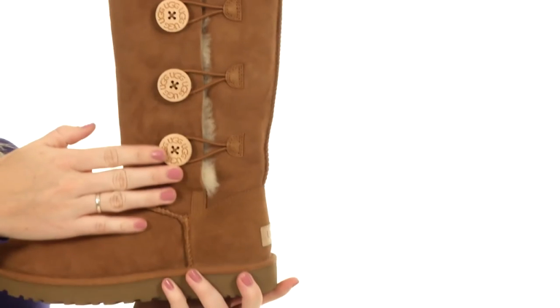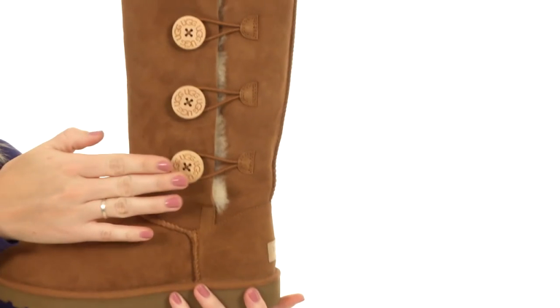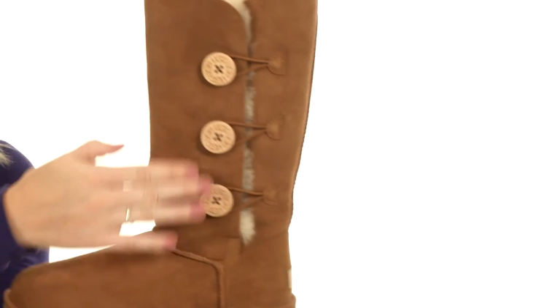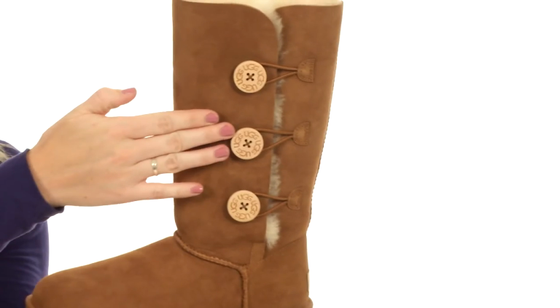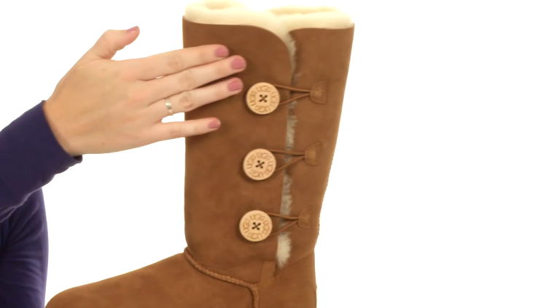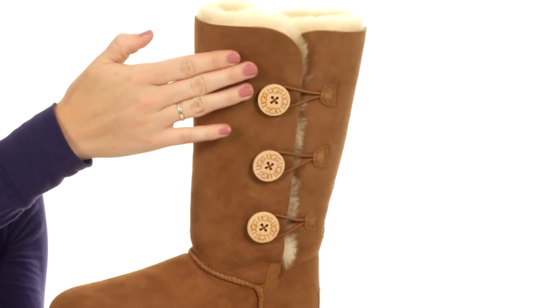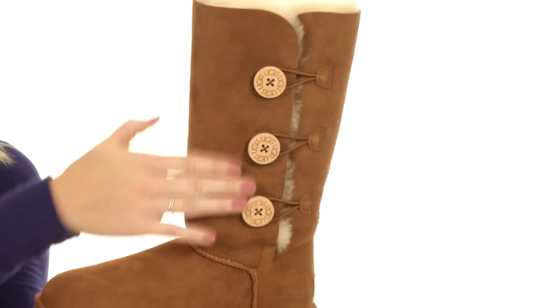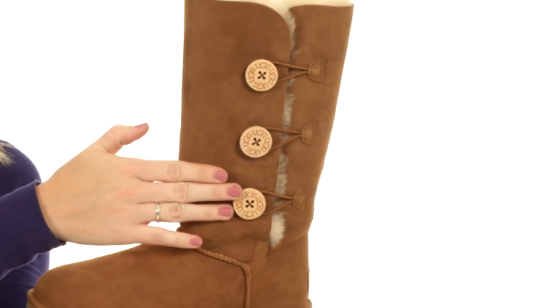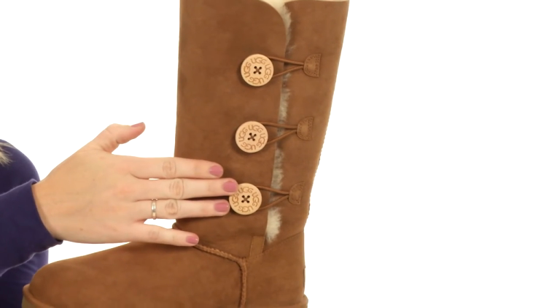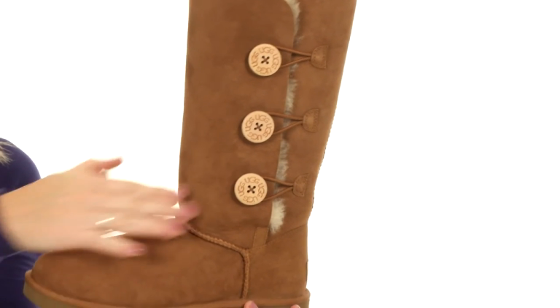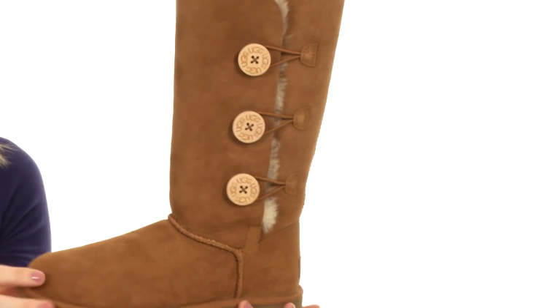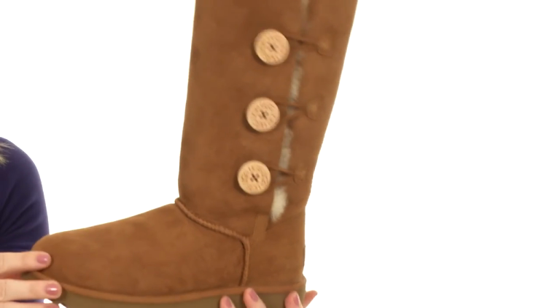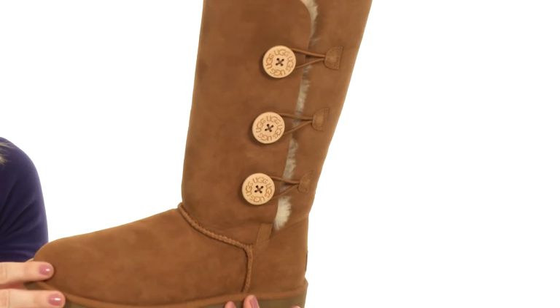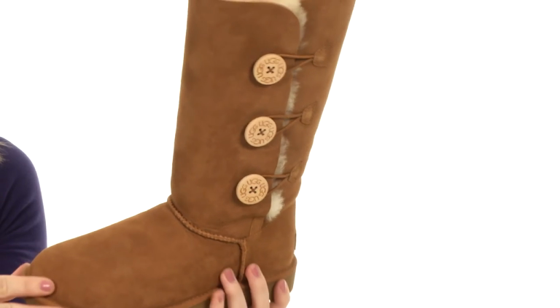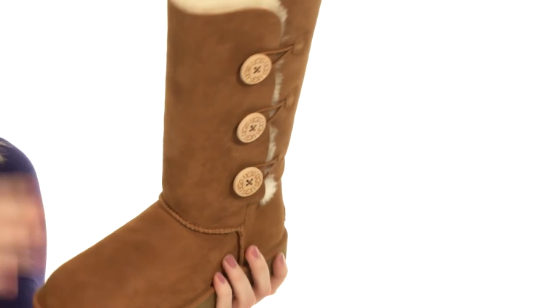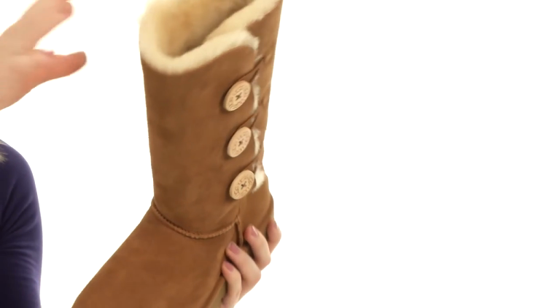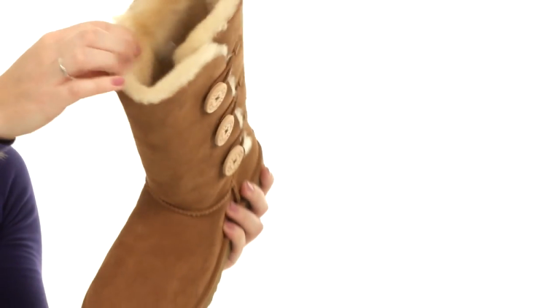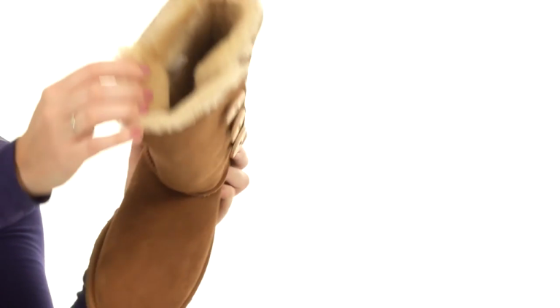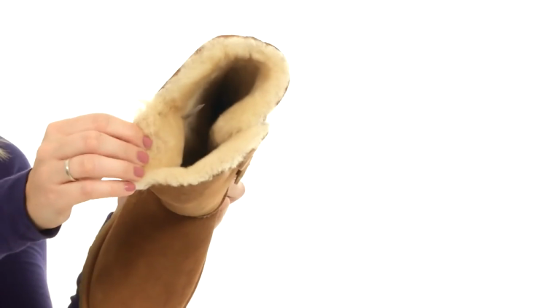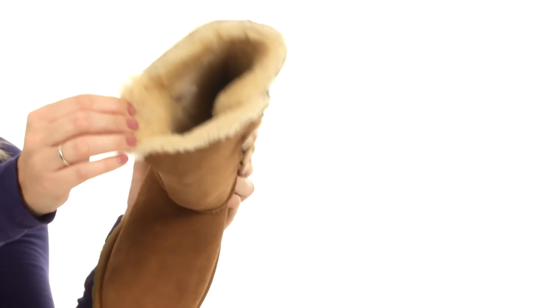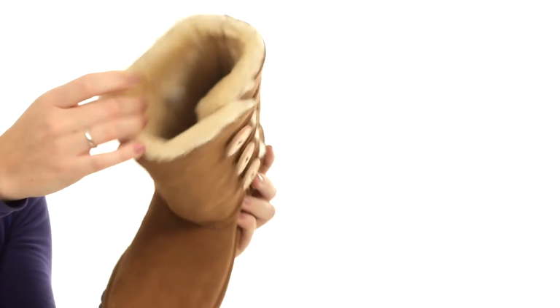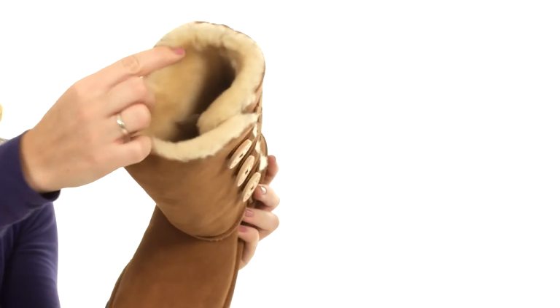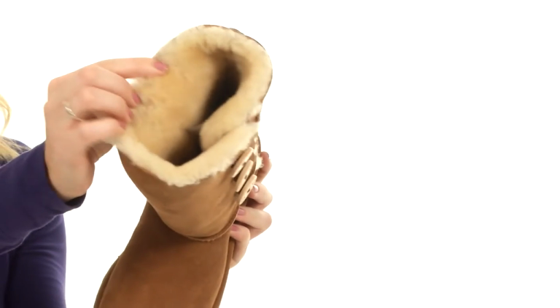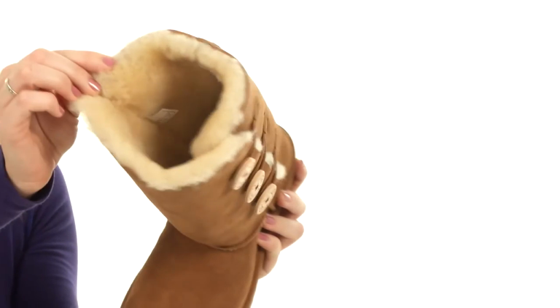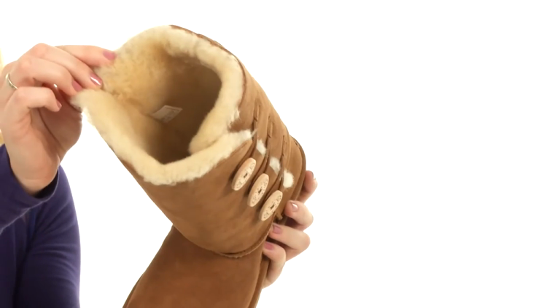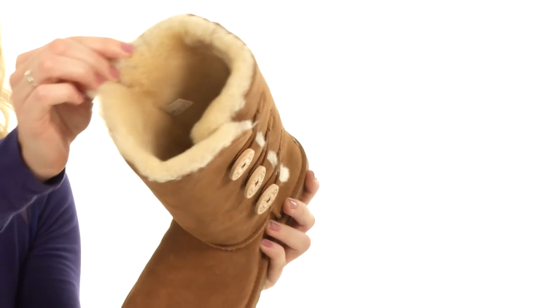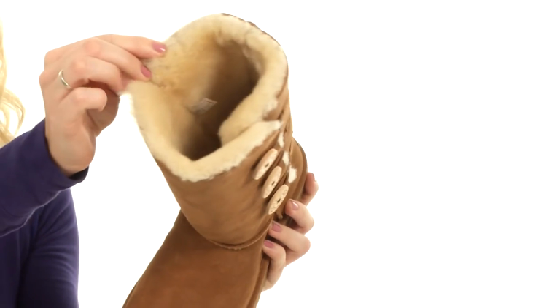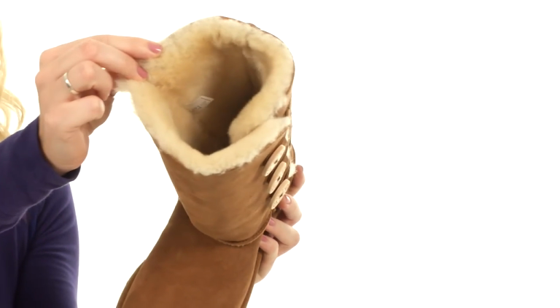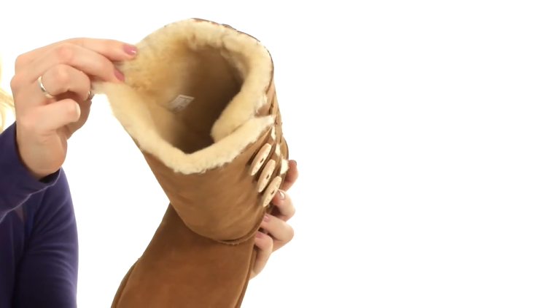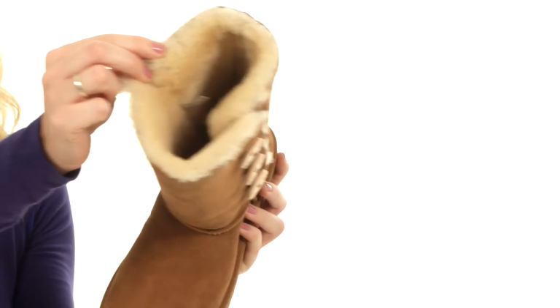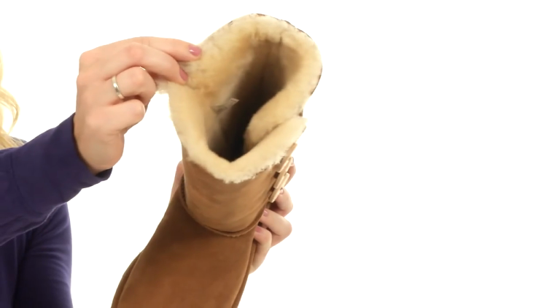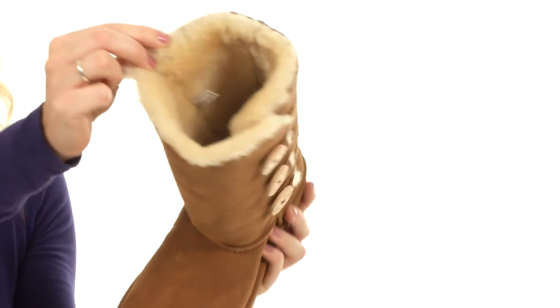Here we have the three buttons along the shaft, which is going to give you that little bit of extra fashion flair. It is fully lined to help keep your calves and your toes cozy all day long.